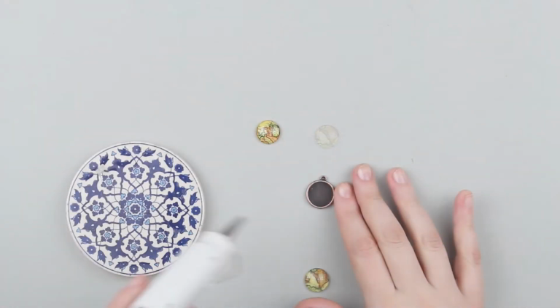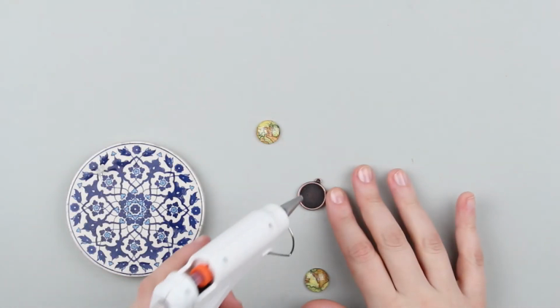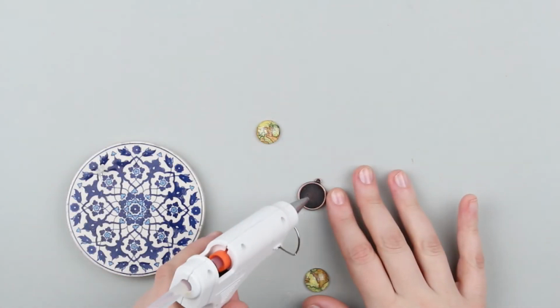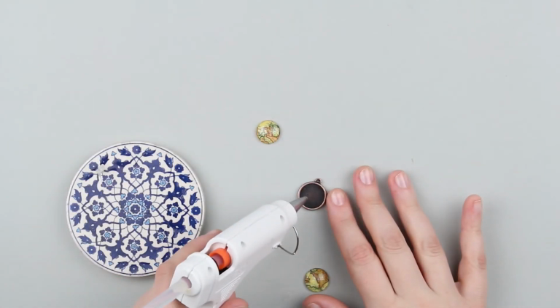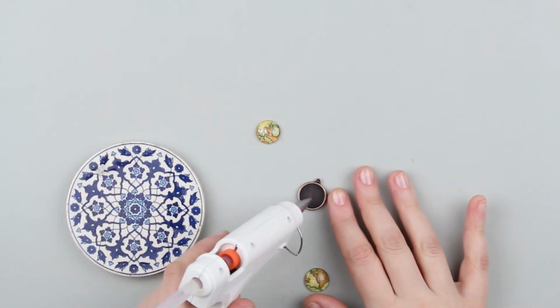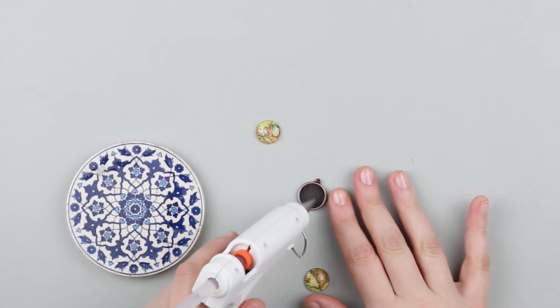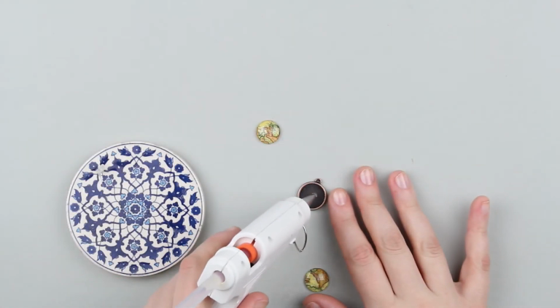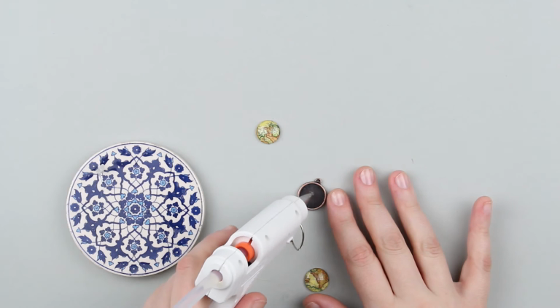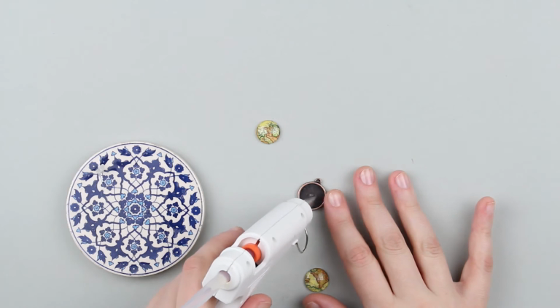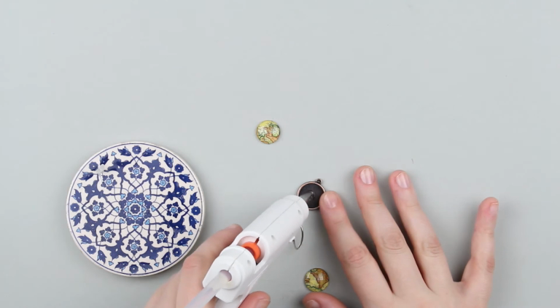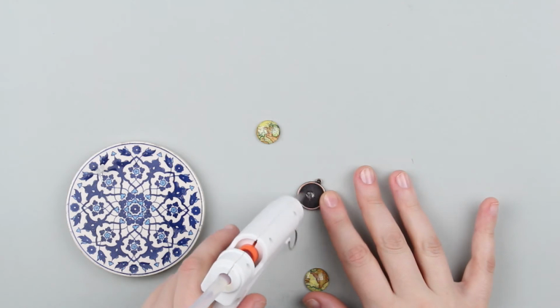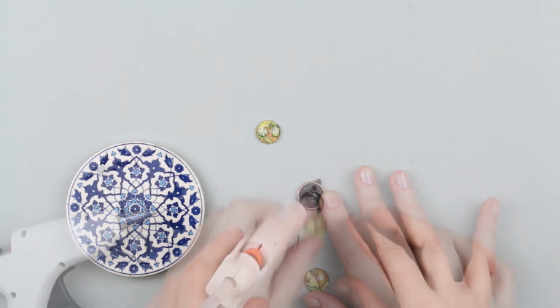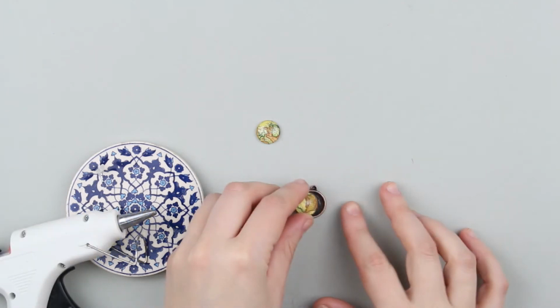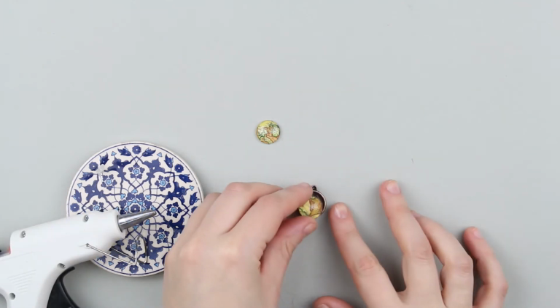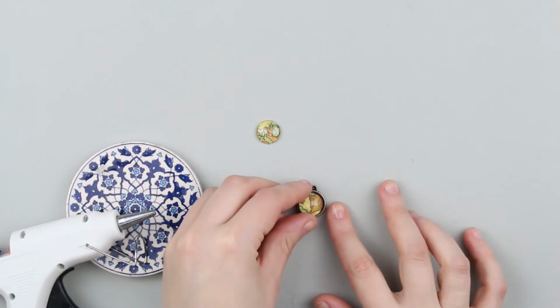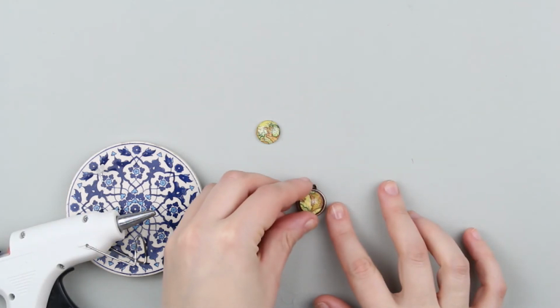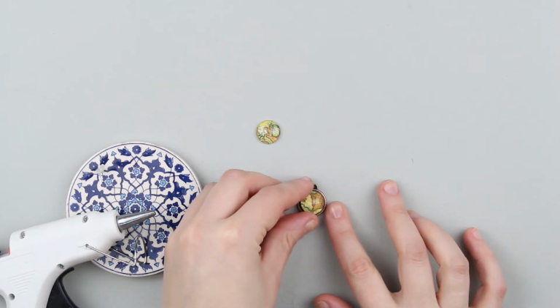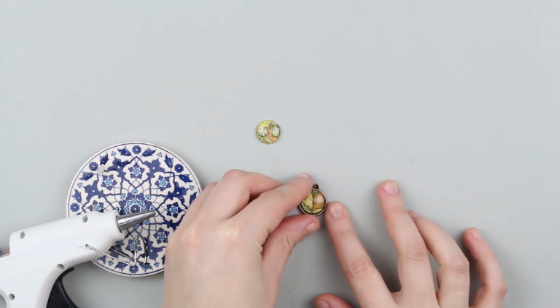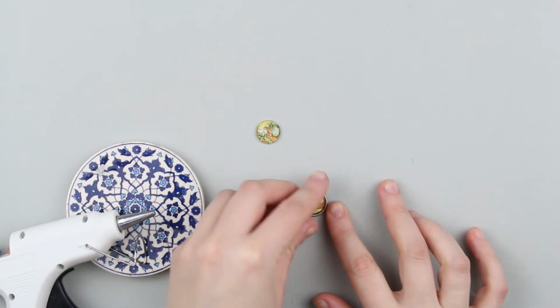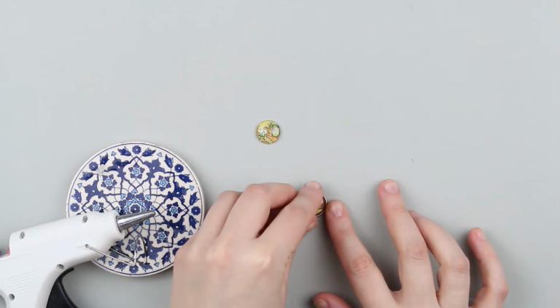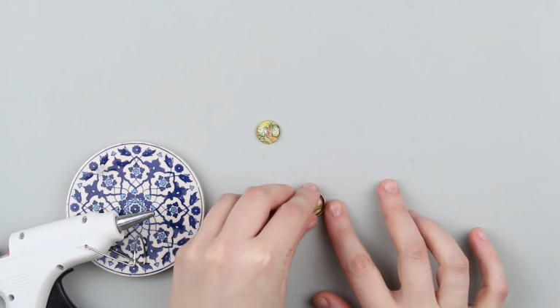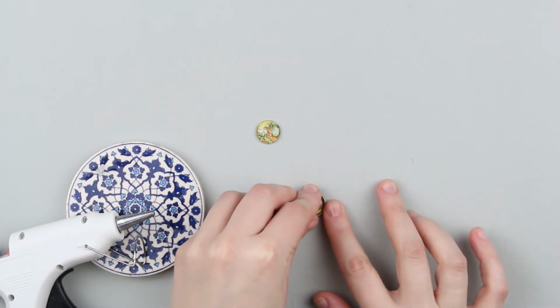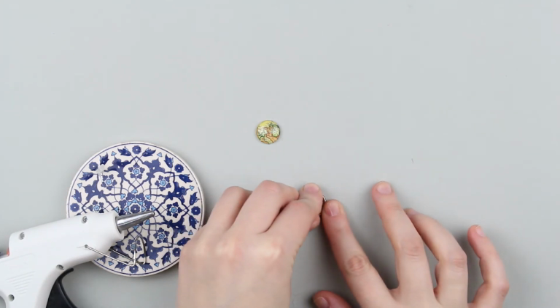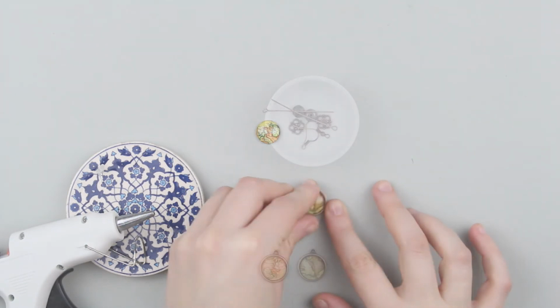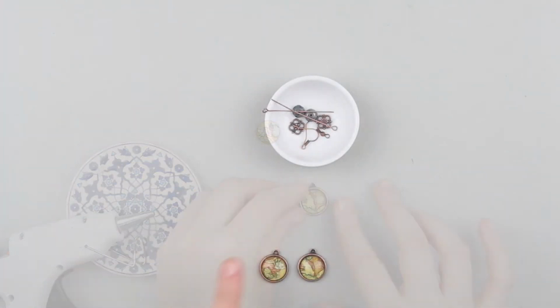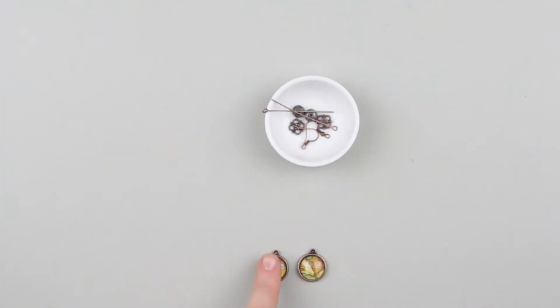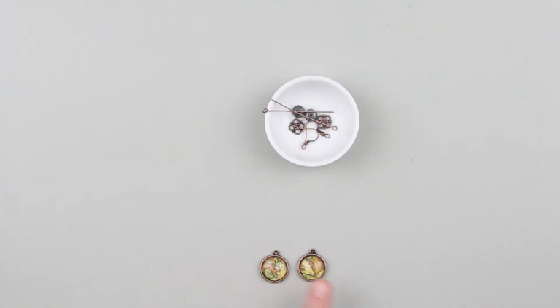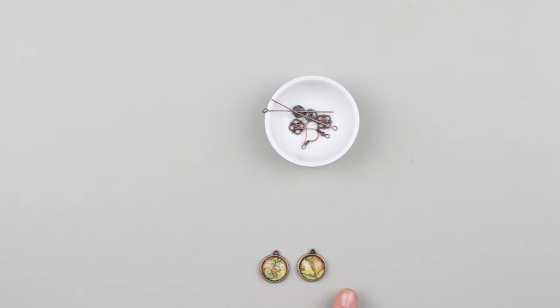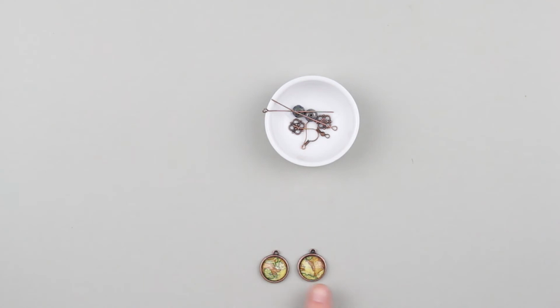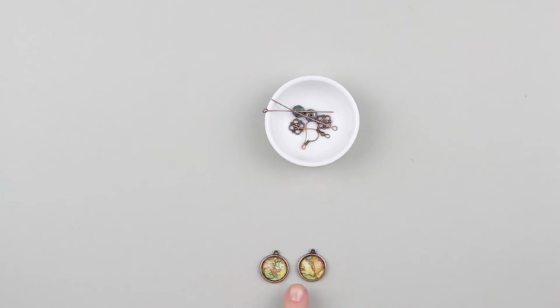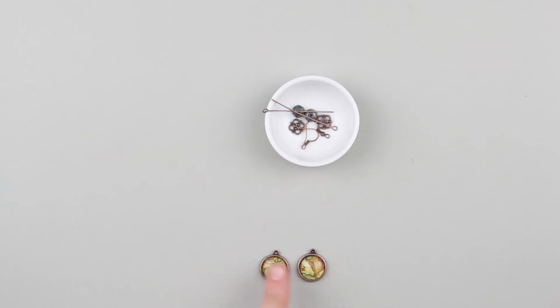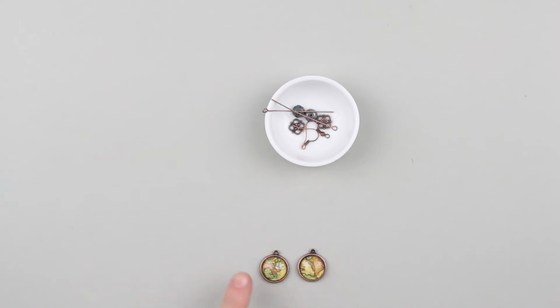Take a metal bezel and add some glue in the center. Attach the lens carefully and press down. Make the second earring in the same way.